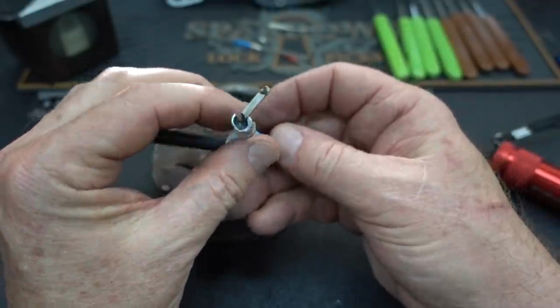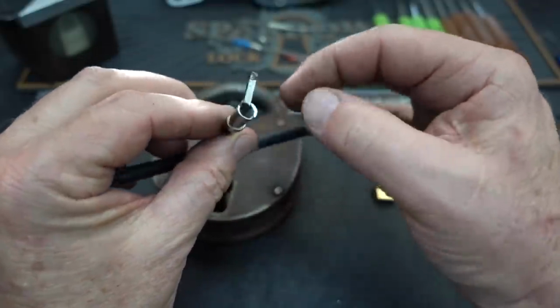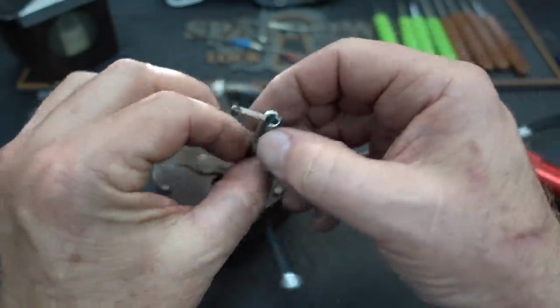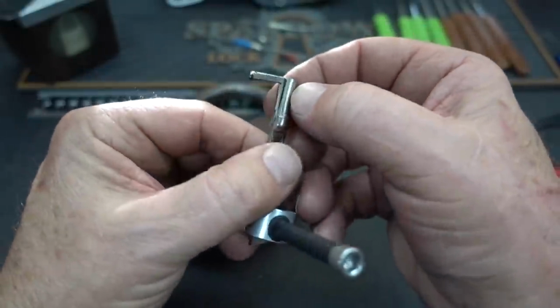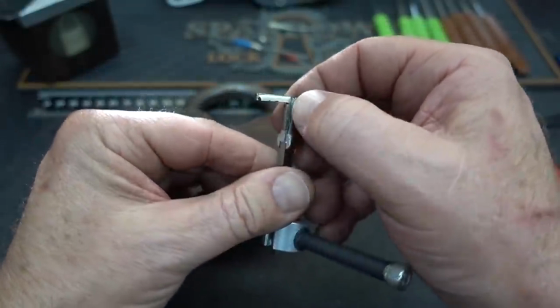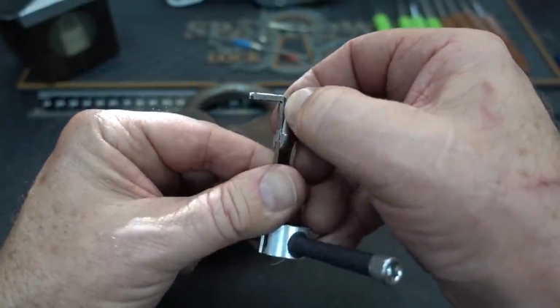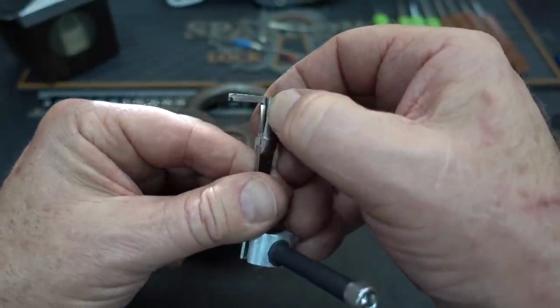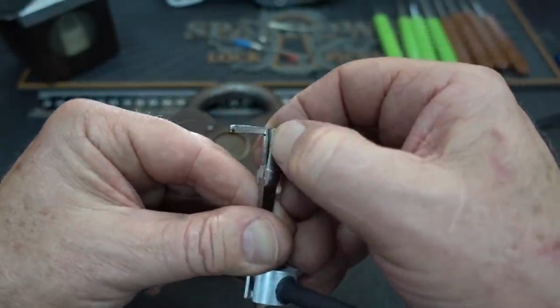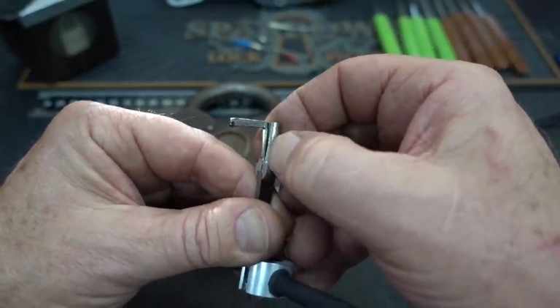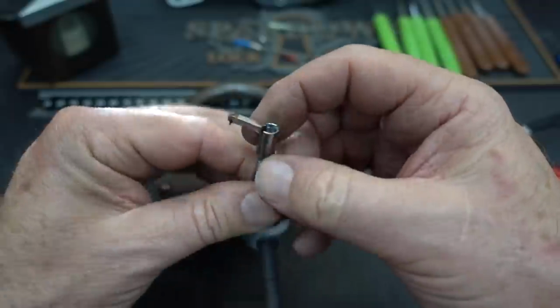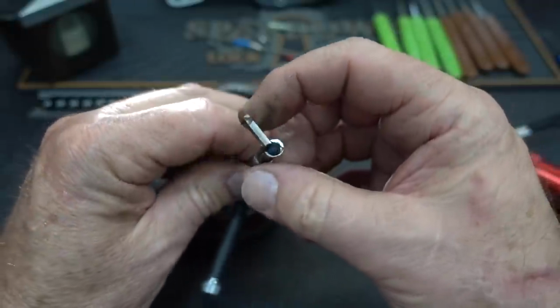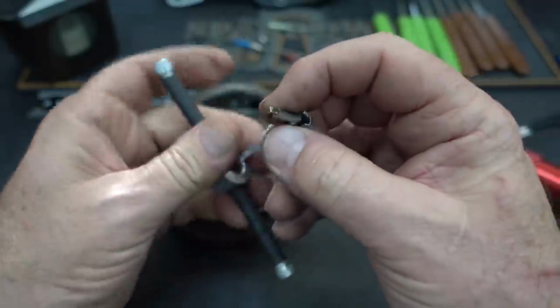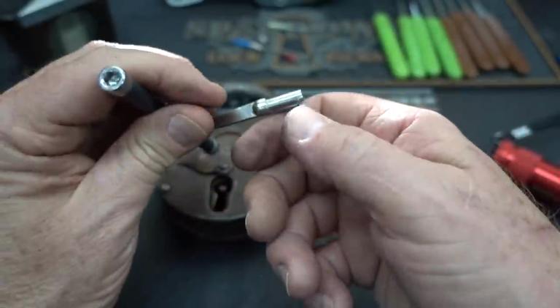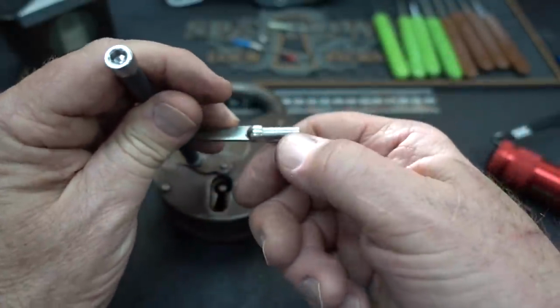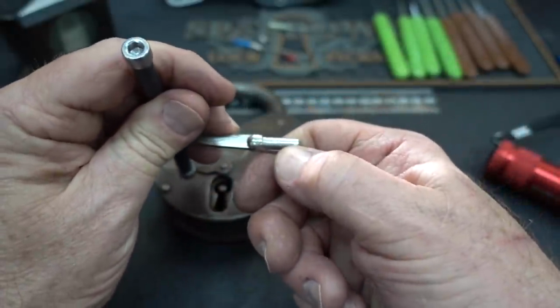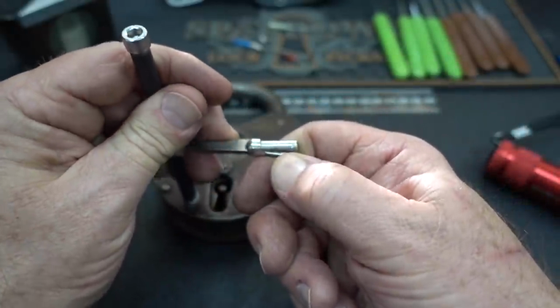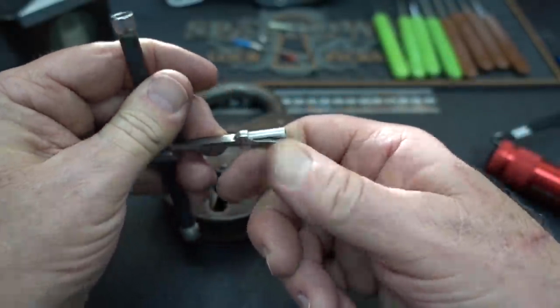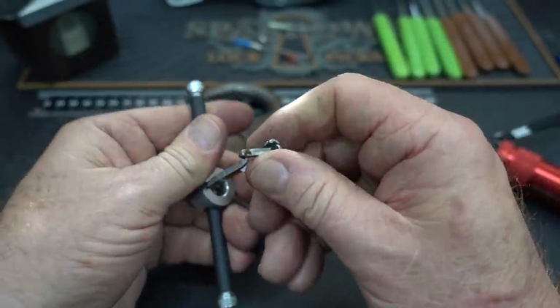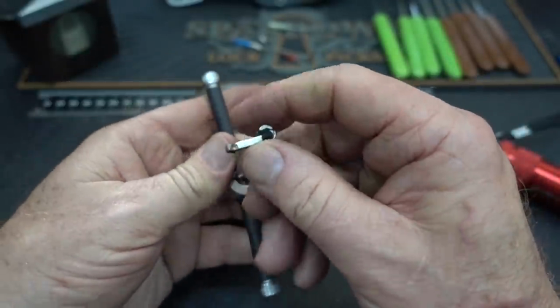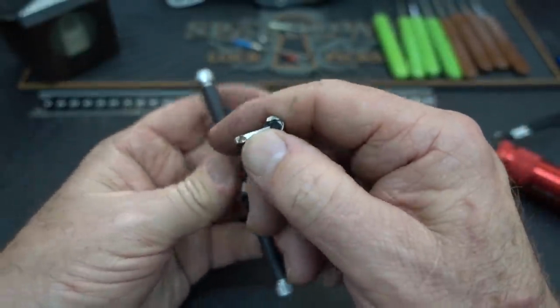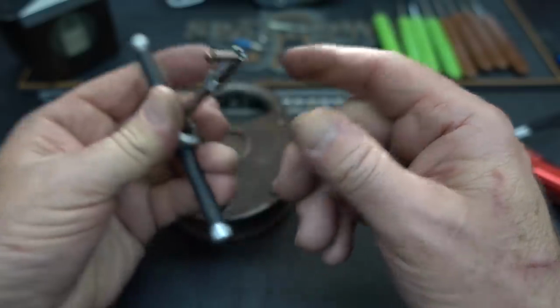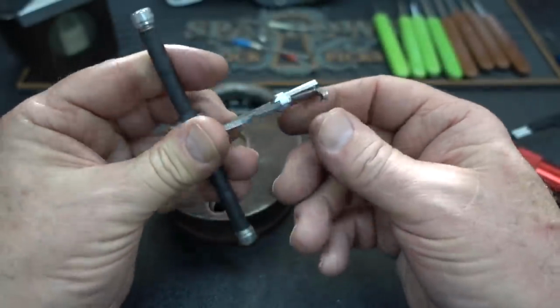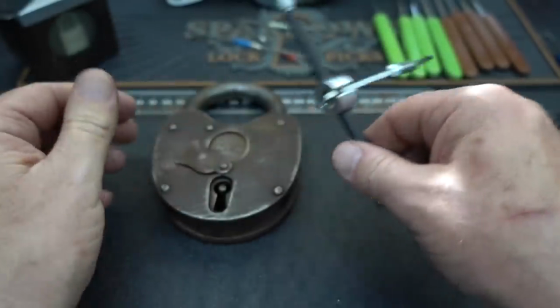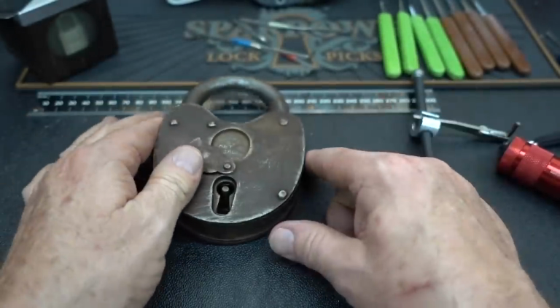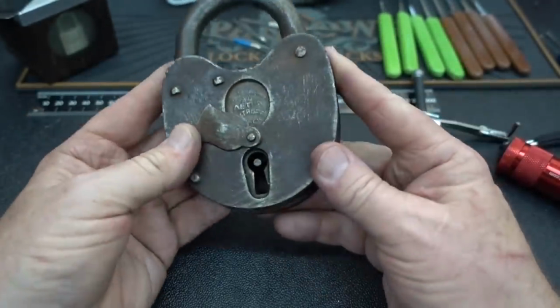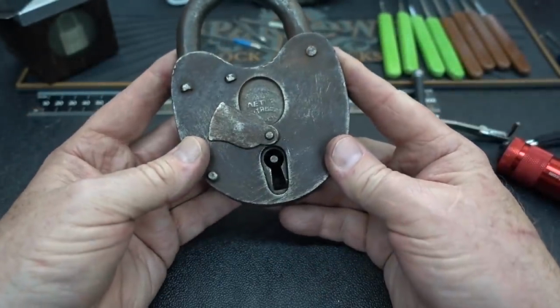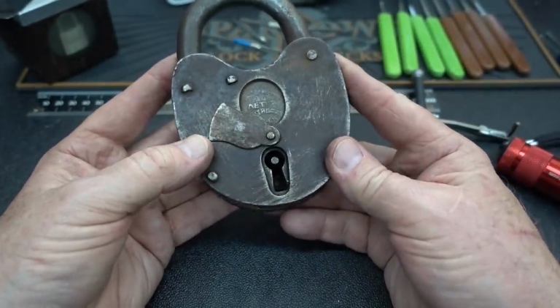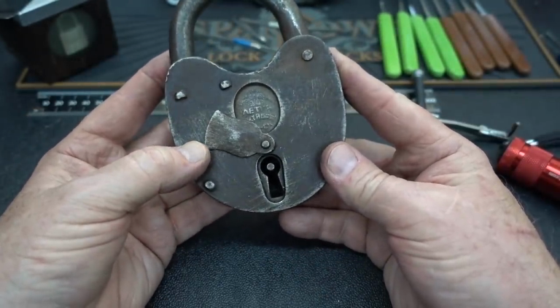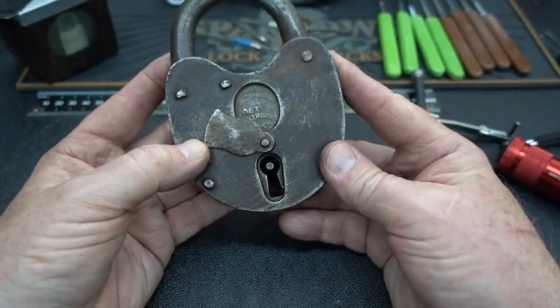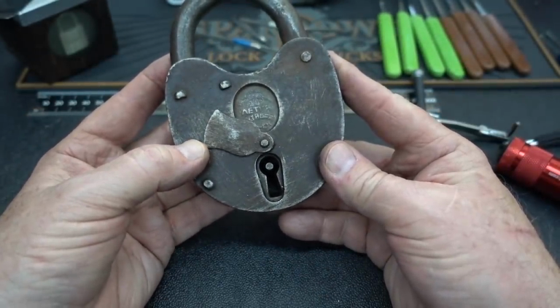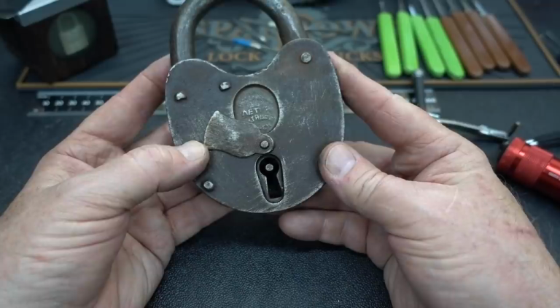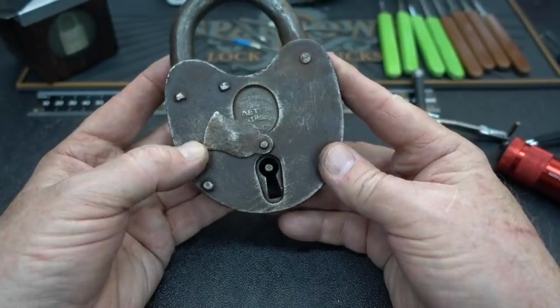It's just this little thin strip of steel right there that's keeping this thing from breaking off. This was total failure — this is not going to work. I need to find another way to get into this lock.